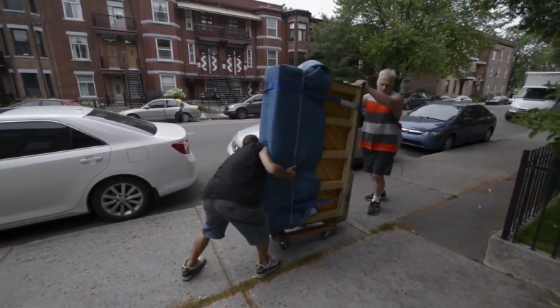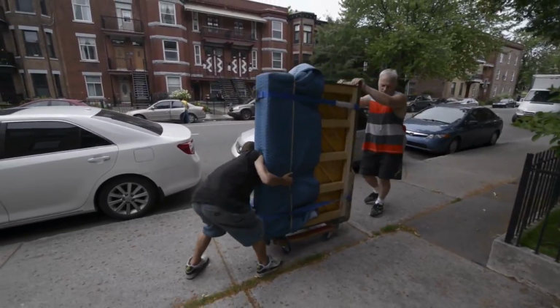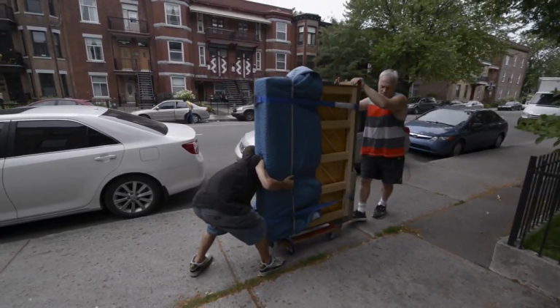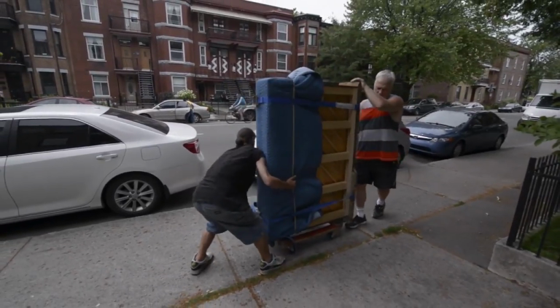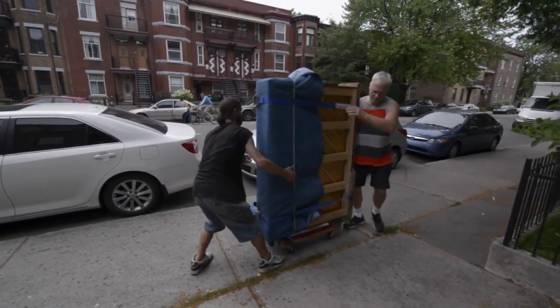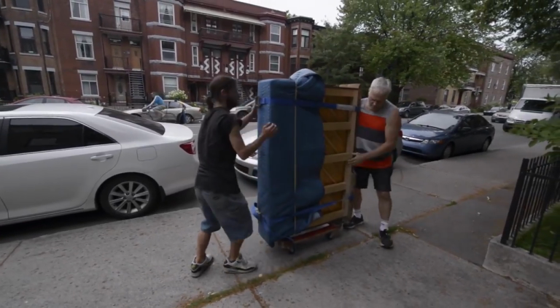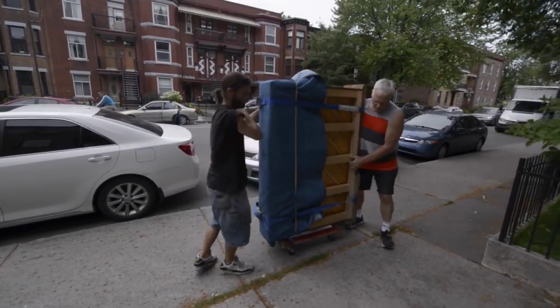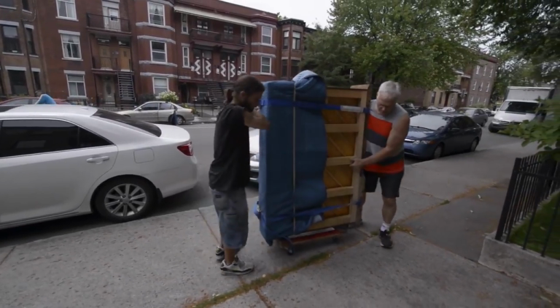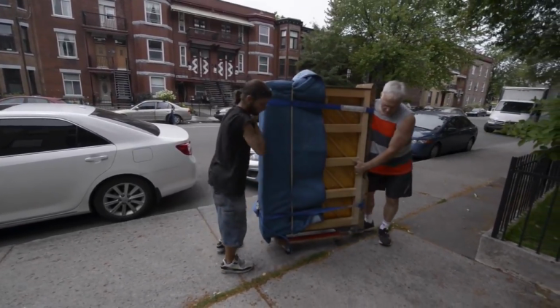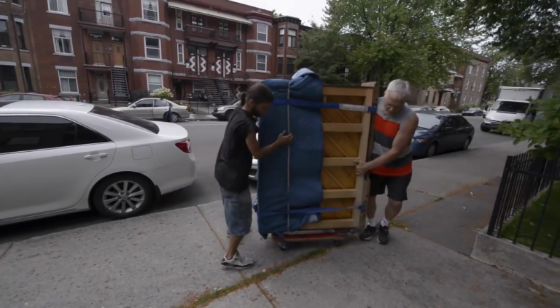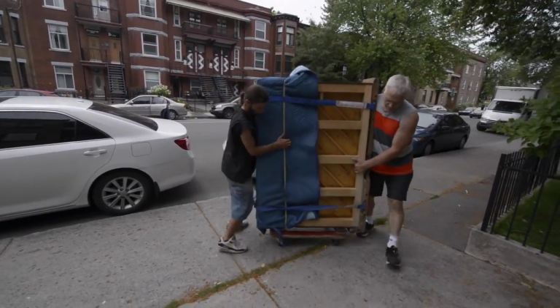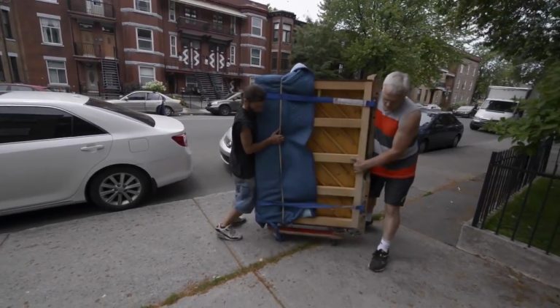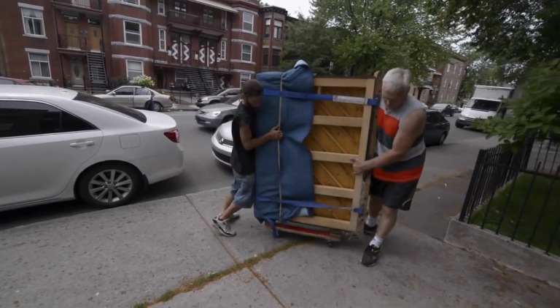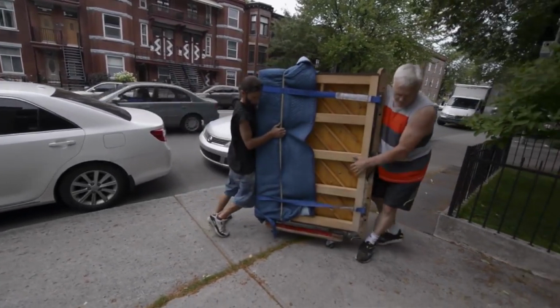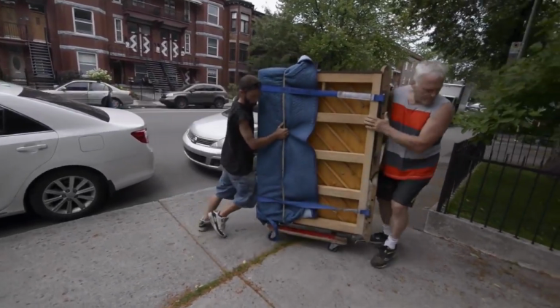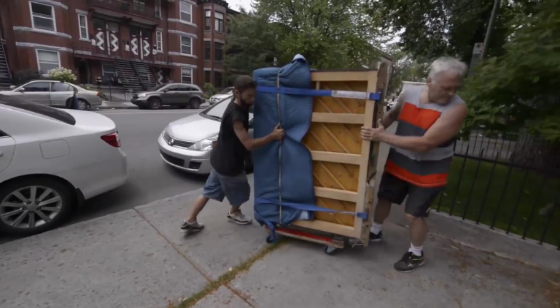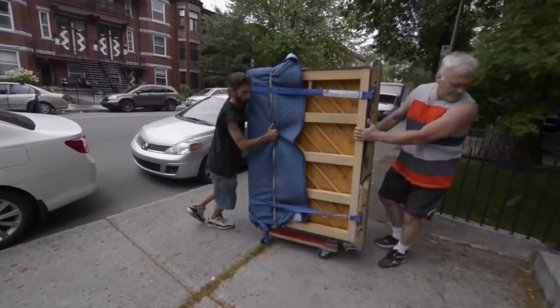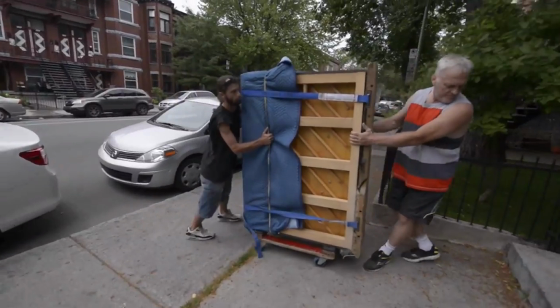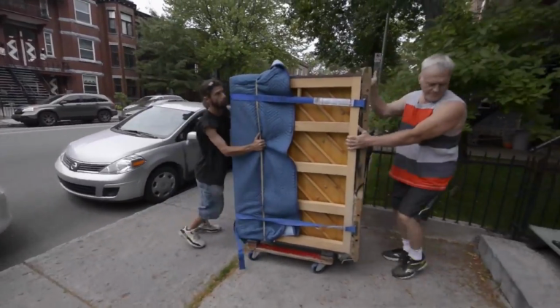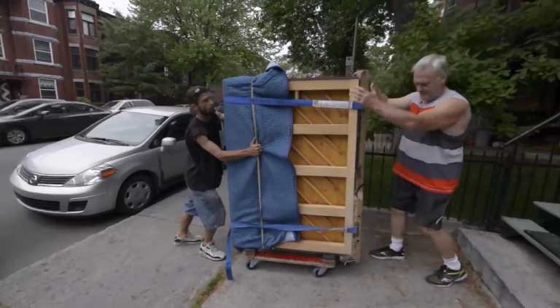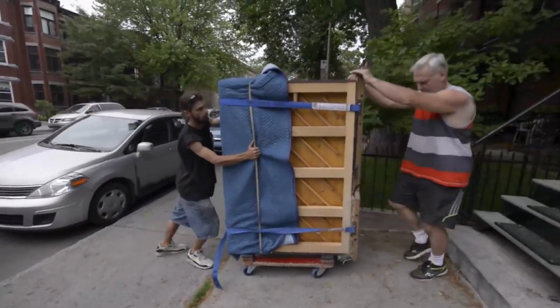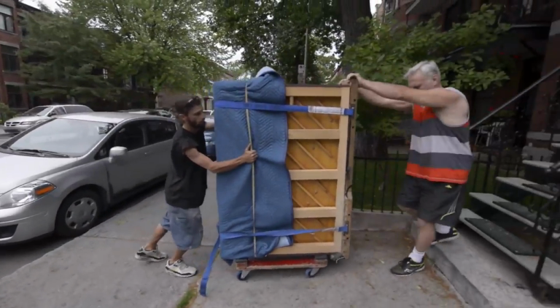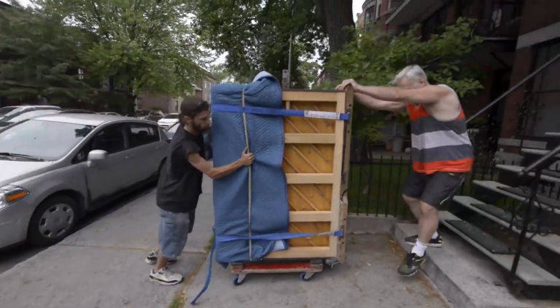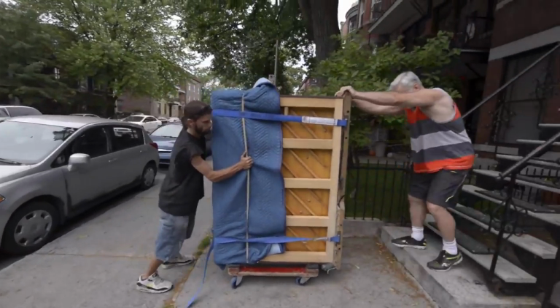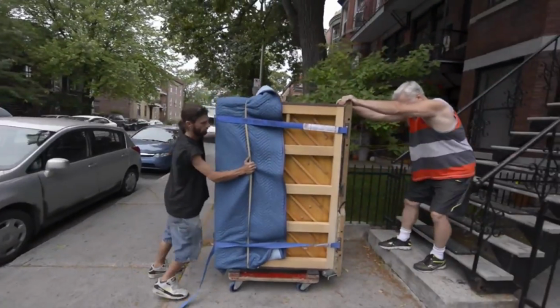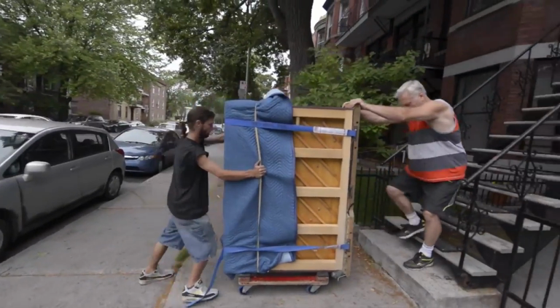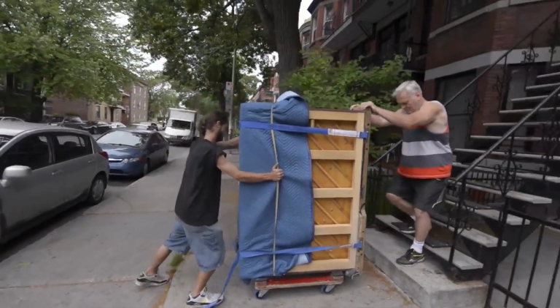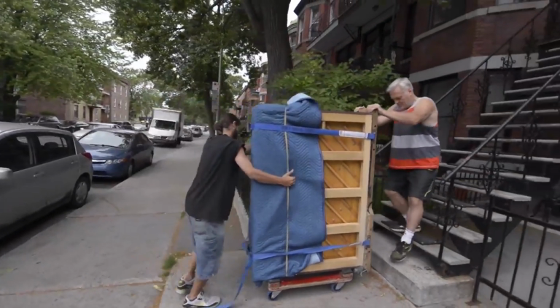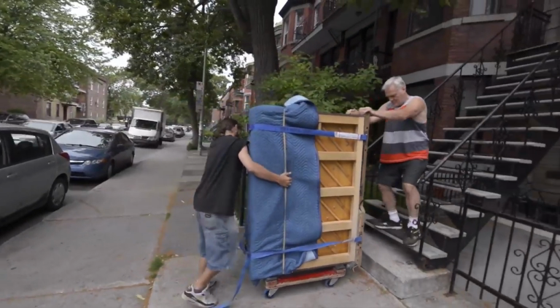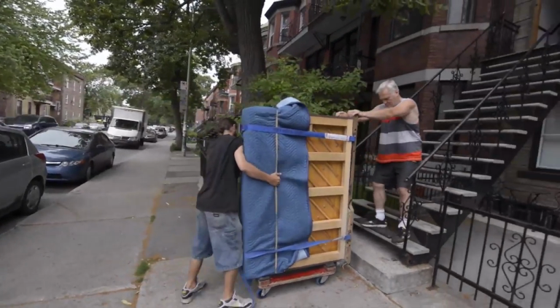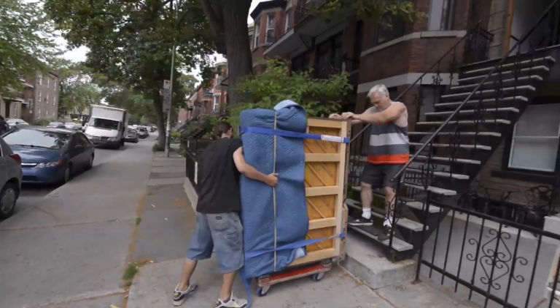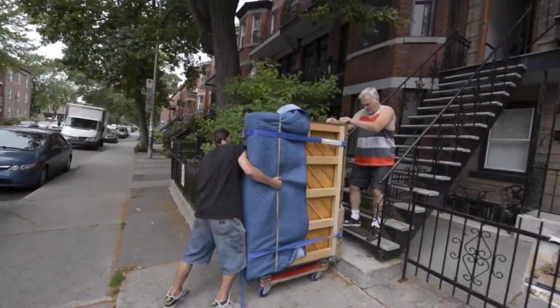Occasionally, we come across moving grand pianos. Normally it's not too difficult — we slide it up the steps, and in we go.